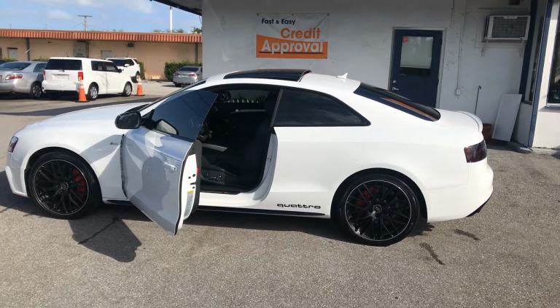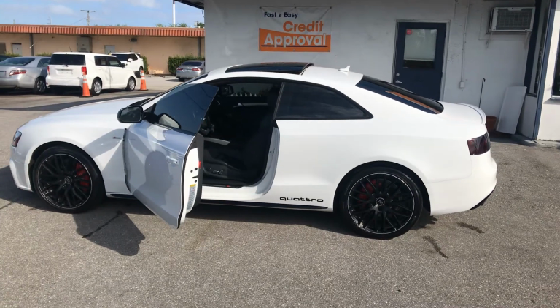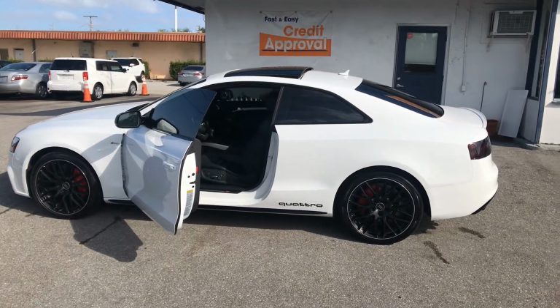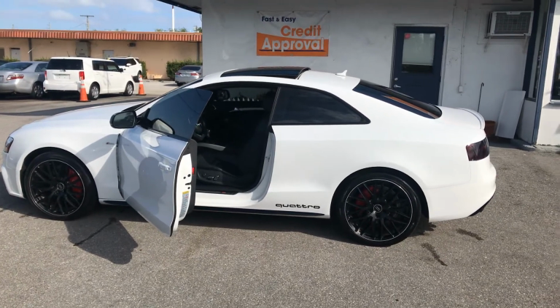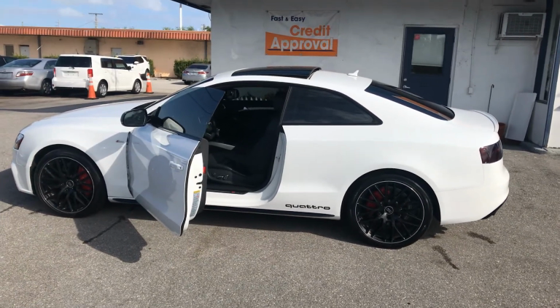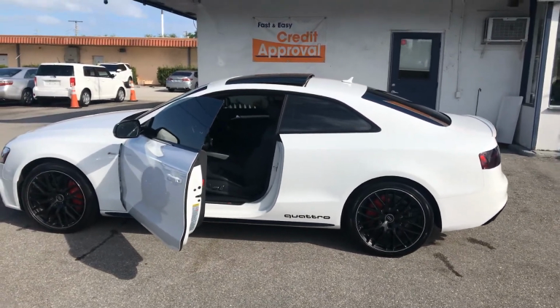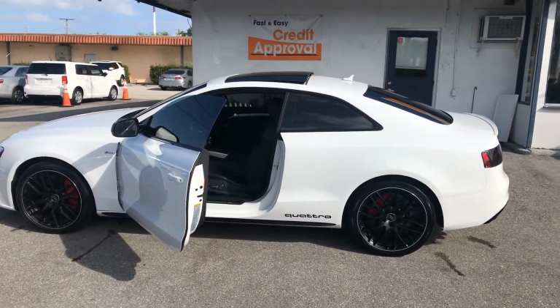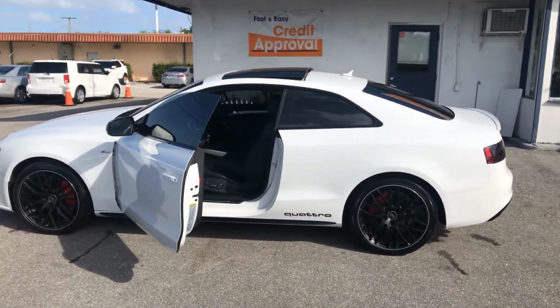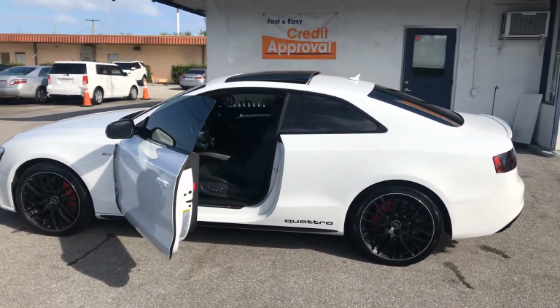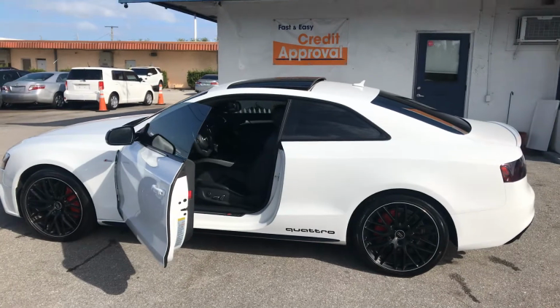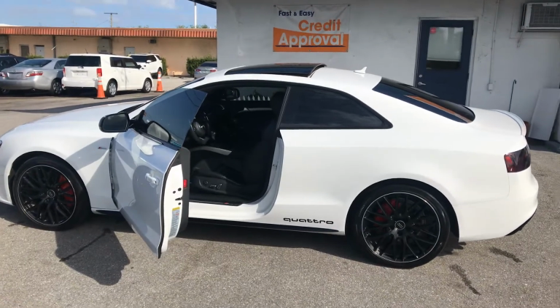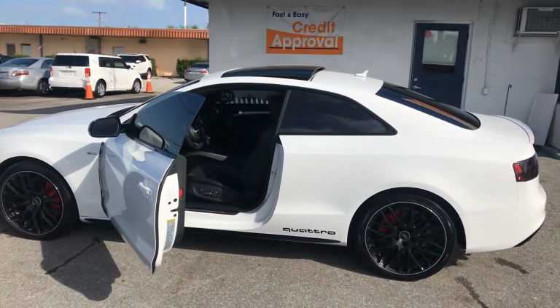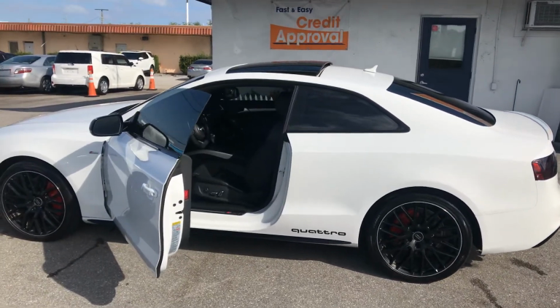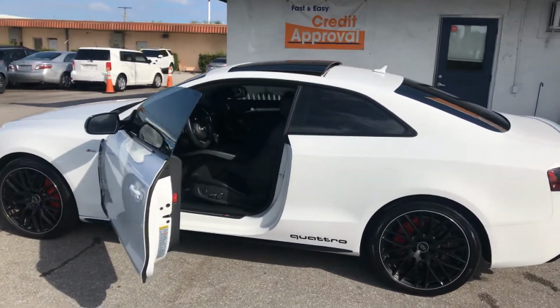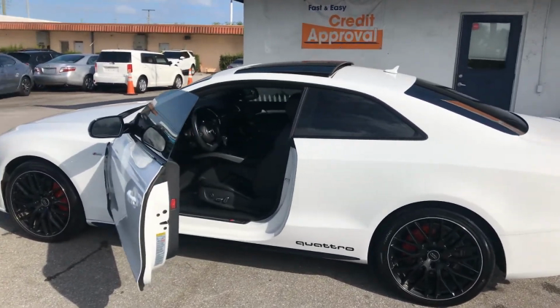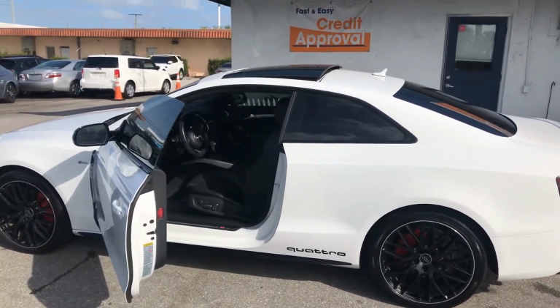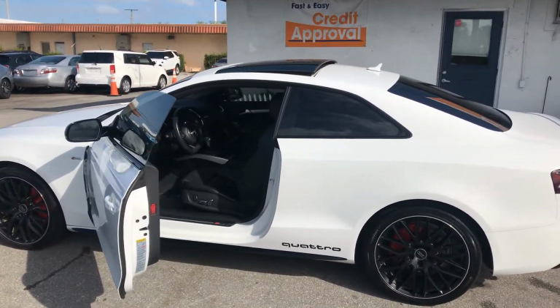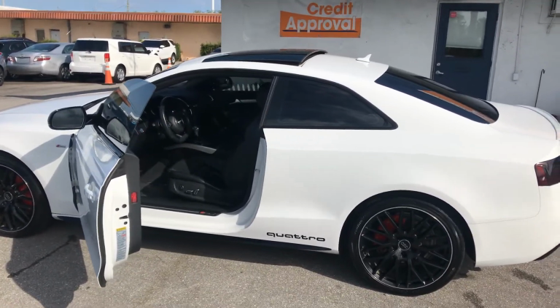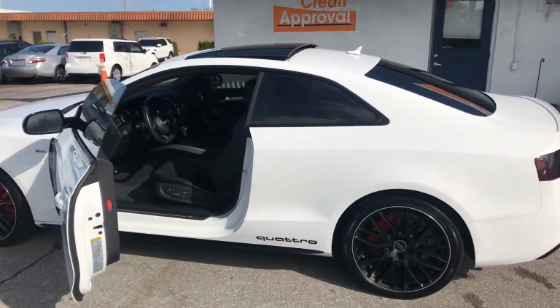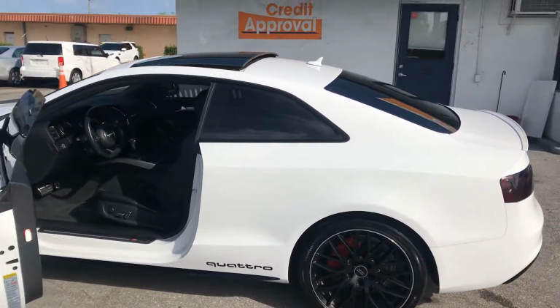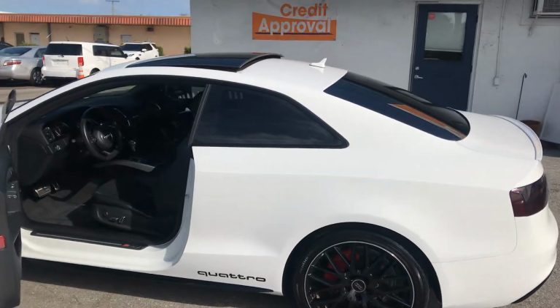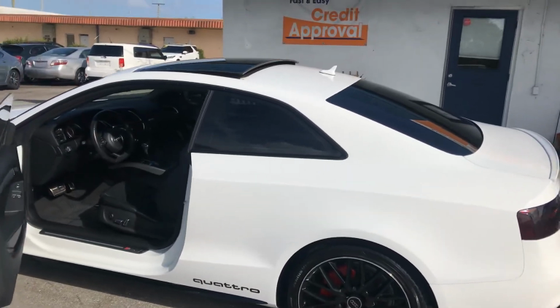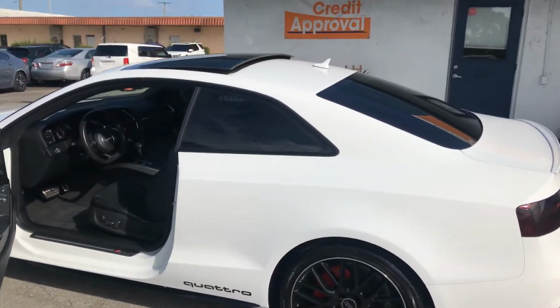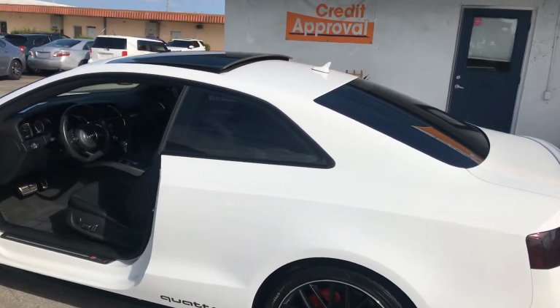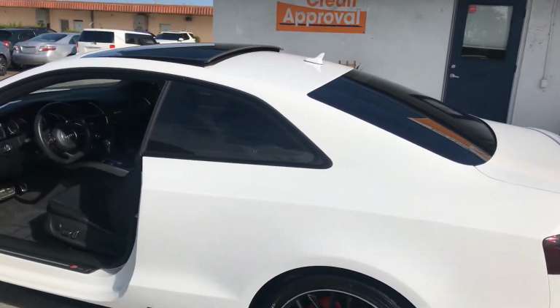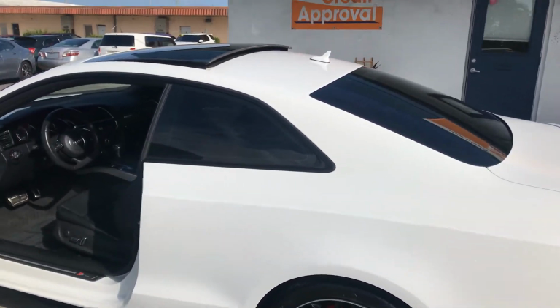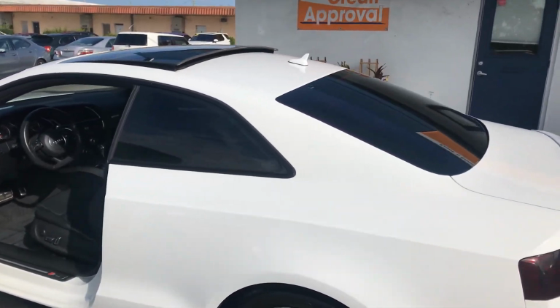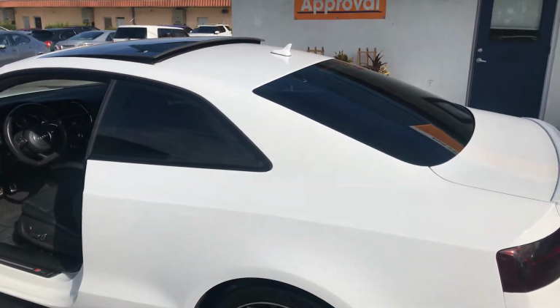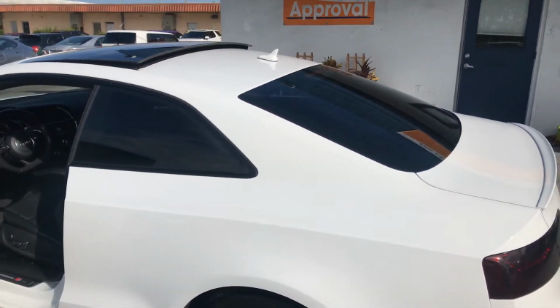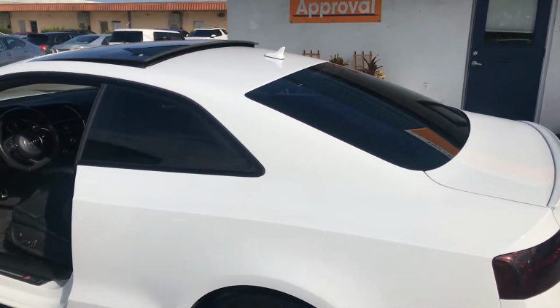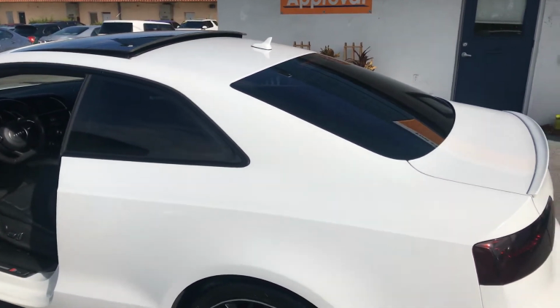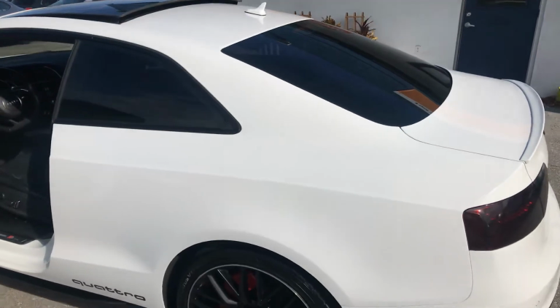Classic Cars of Palm Beach. 2017 Audi Quattro walk around. The point of this video is to let anybody know who's out of state or thinking about coming to look at the vehicle.